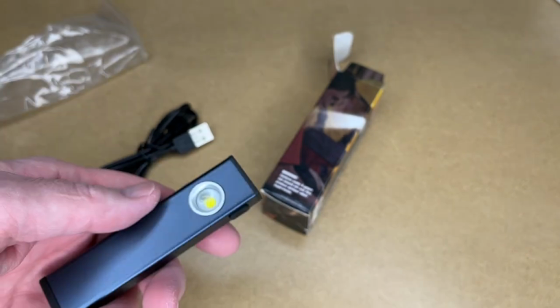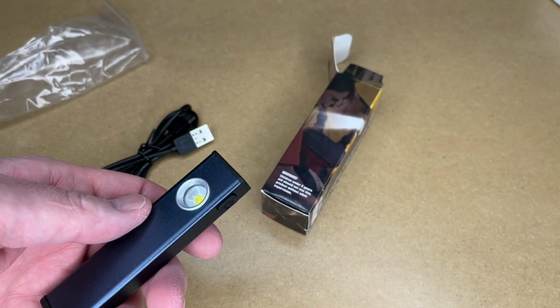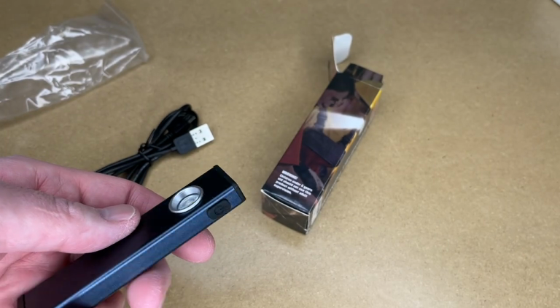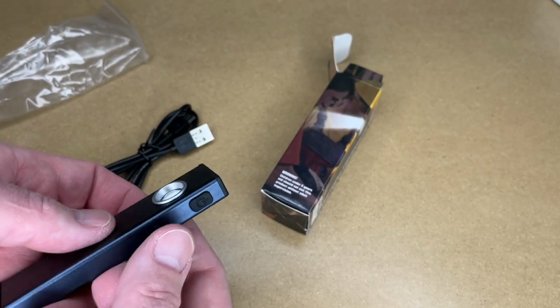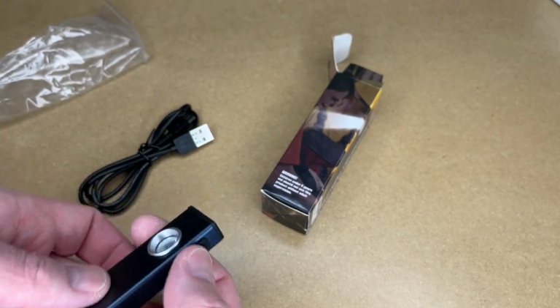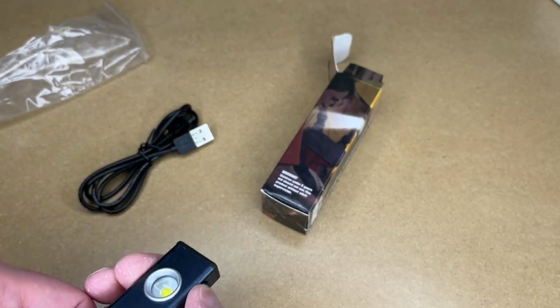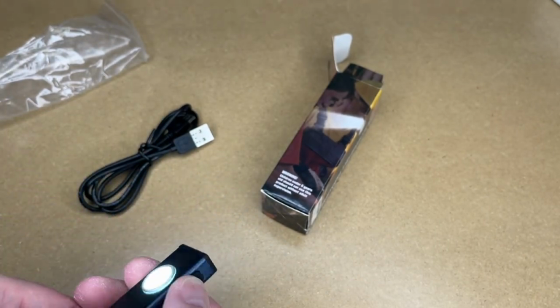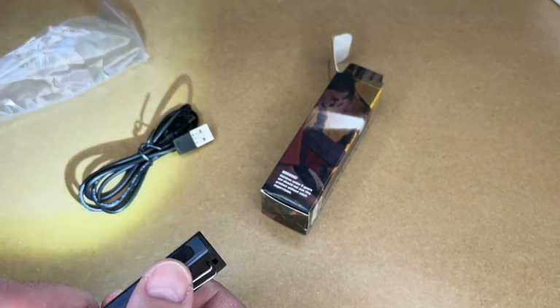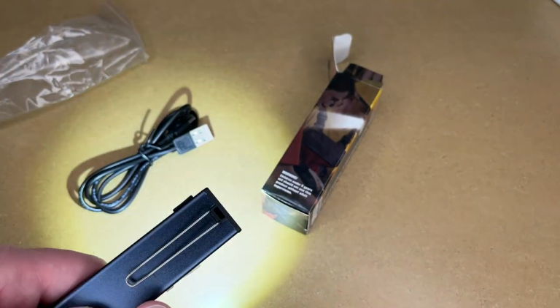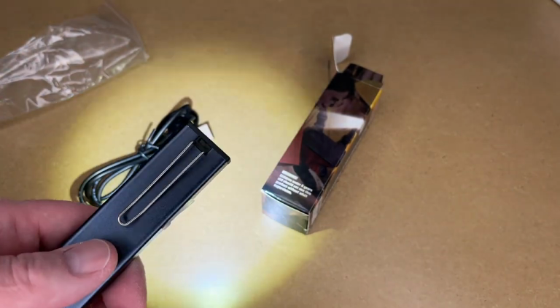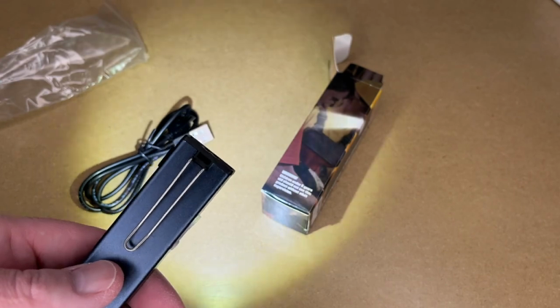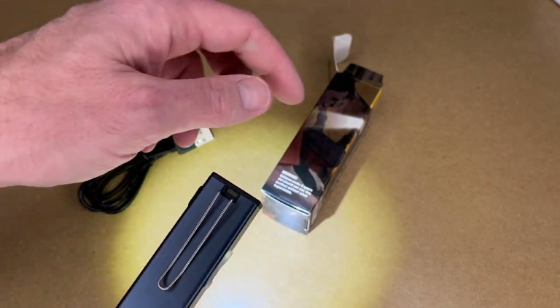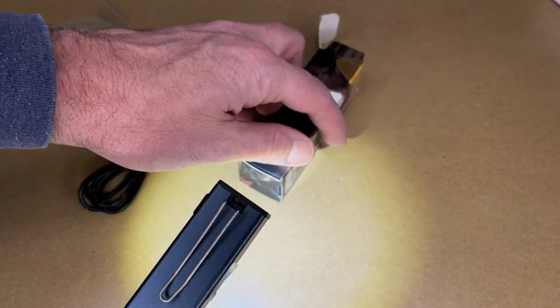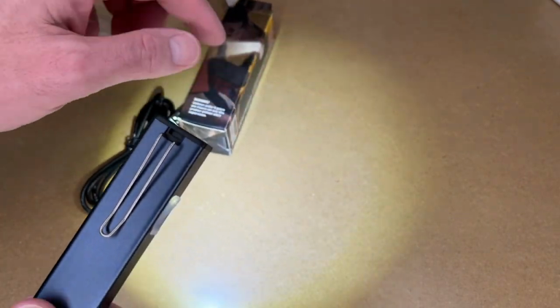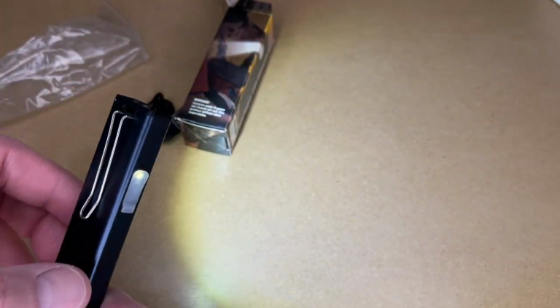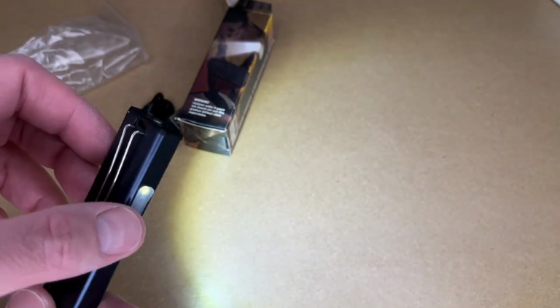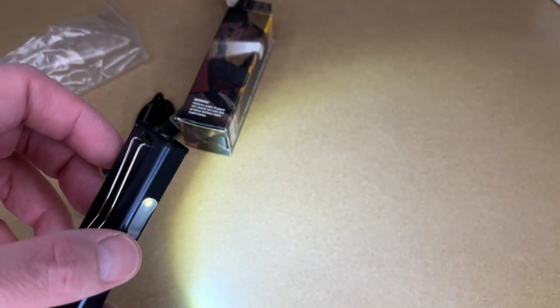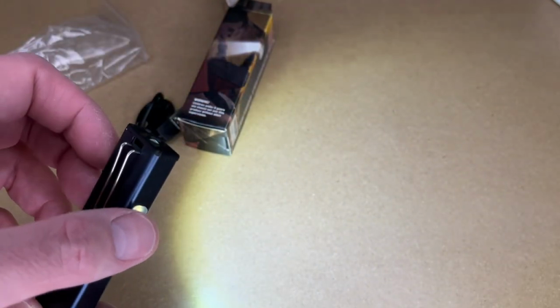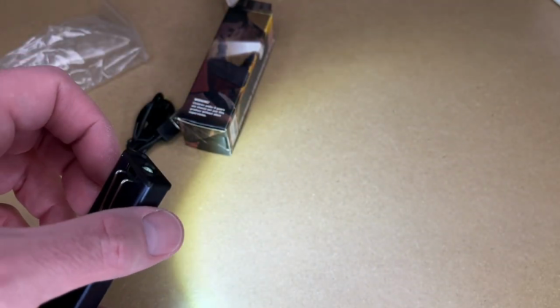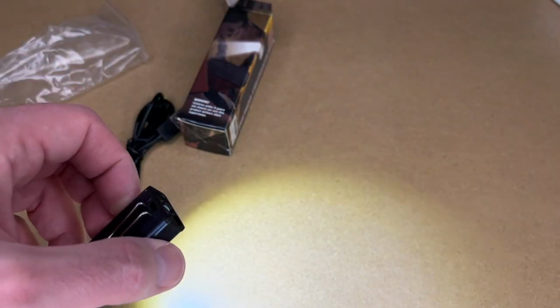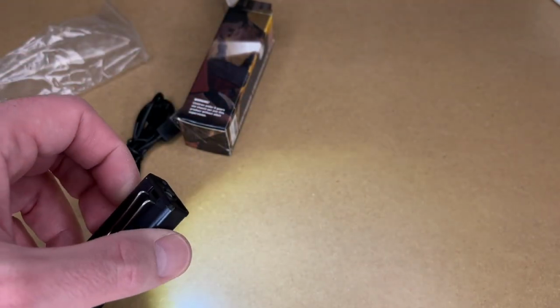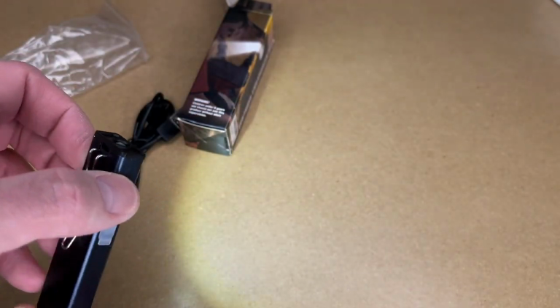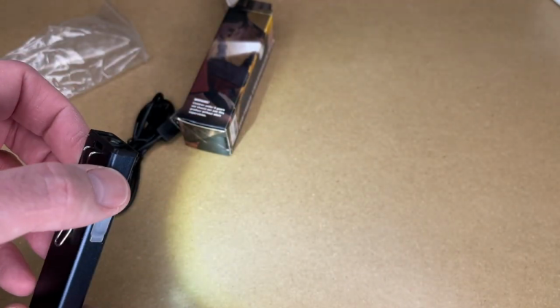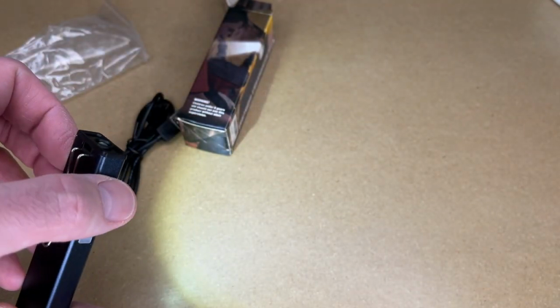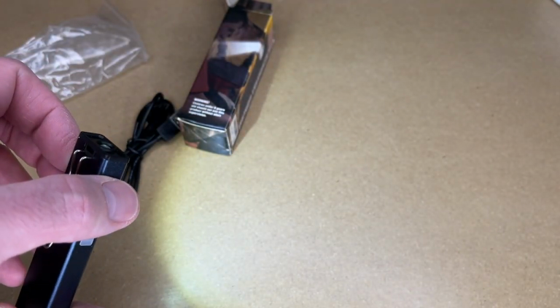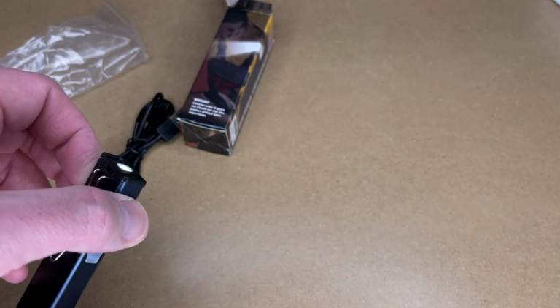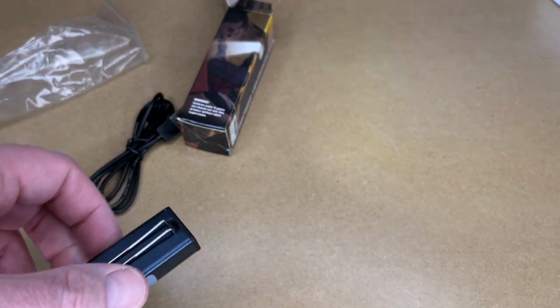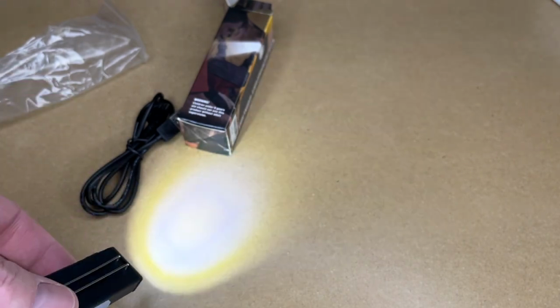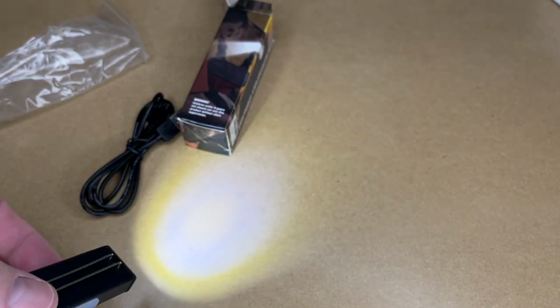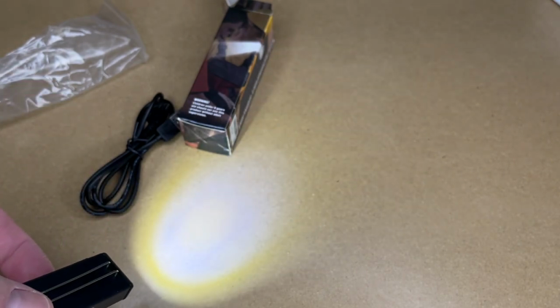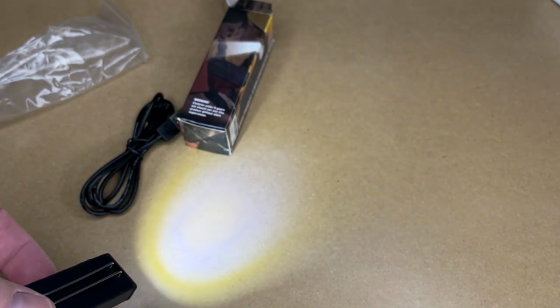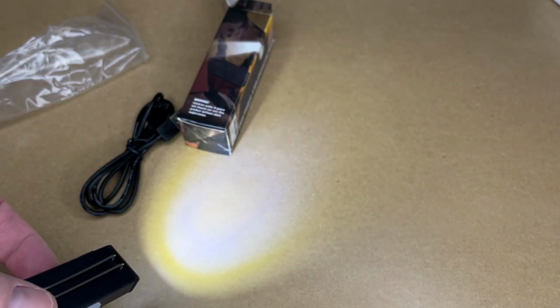Let's test out the function. This is the side light on high, side light low, and the spotlight.